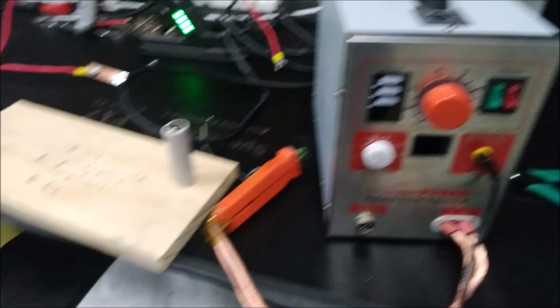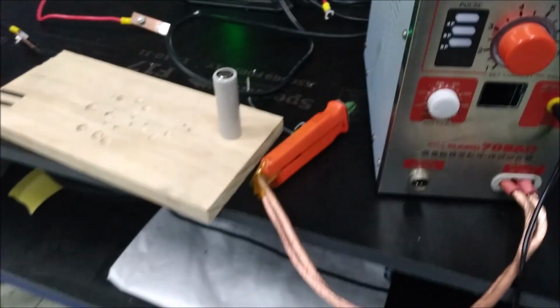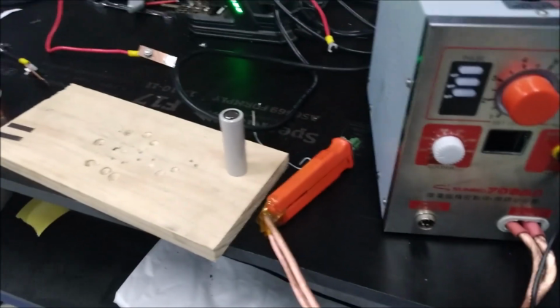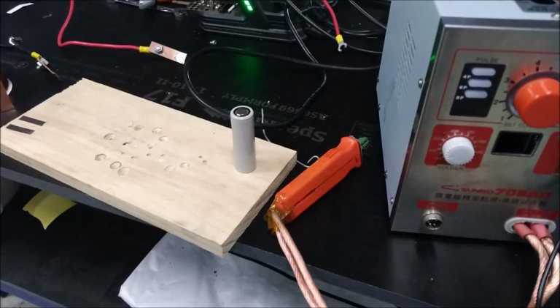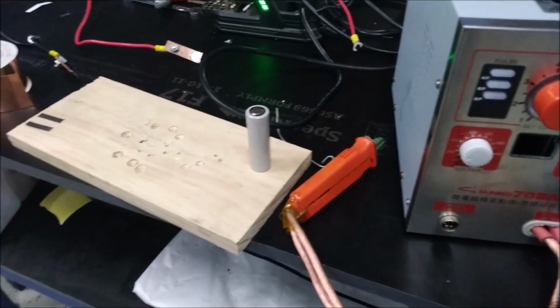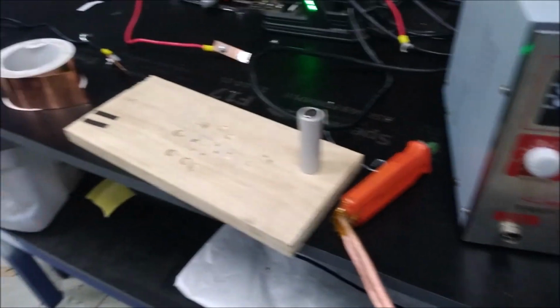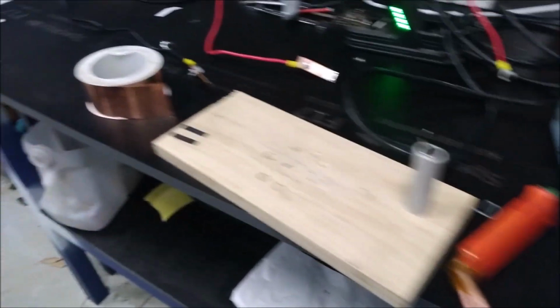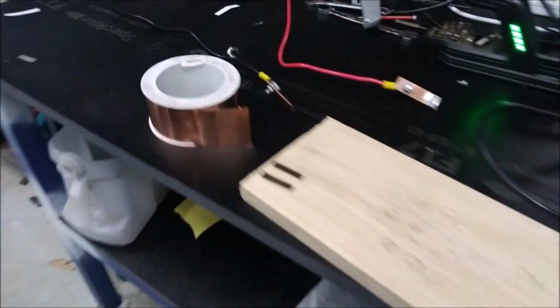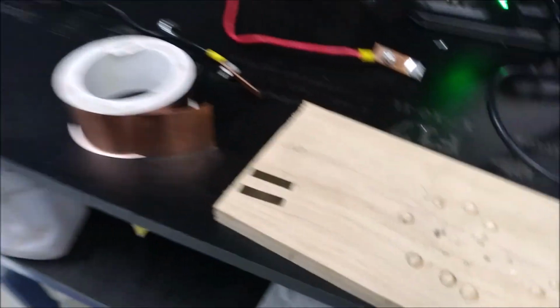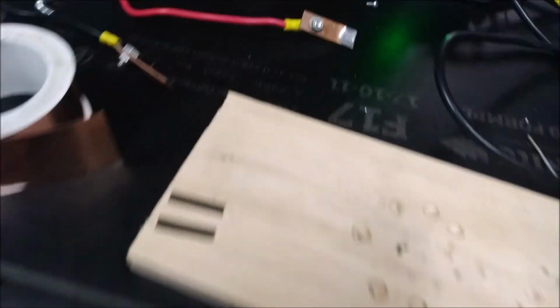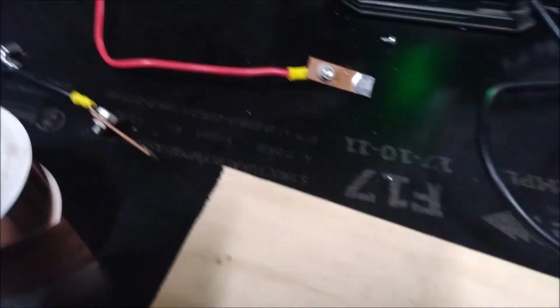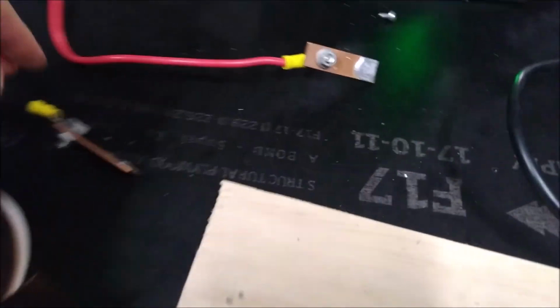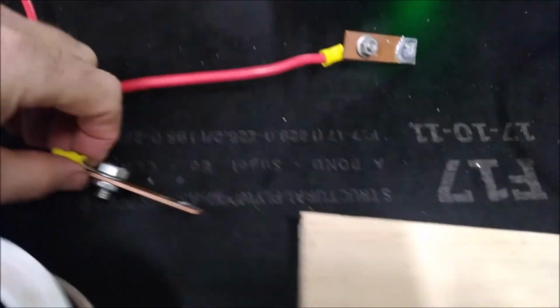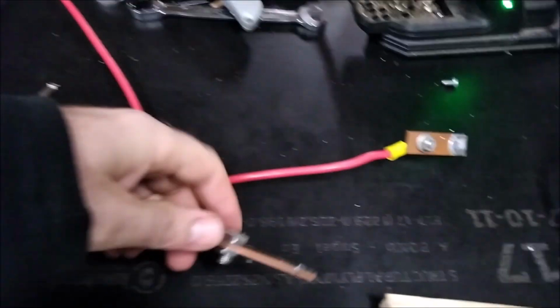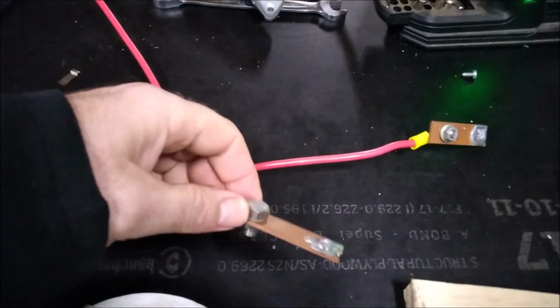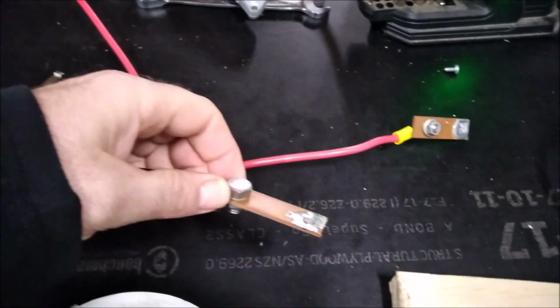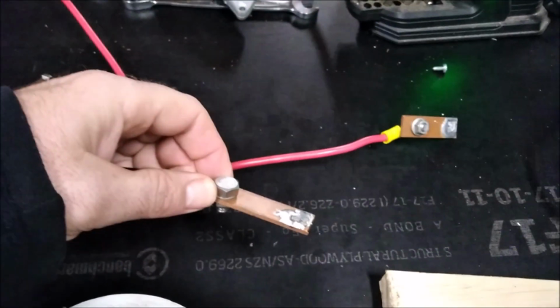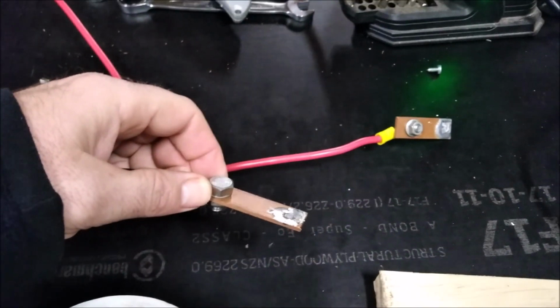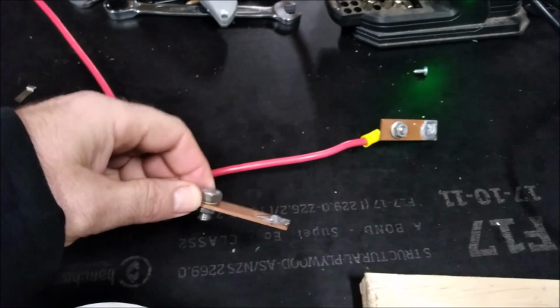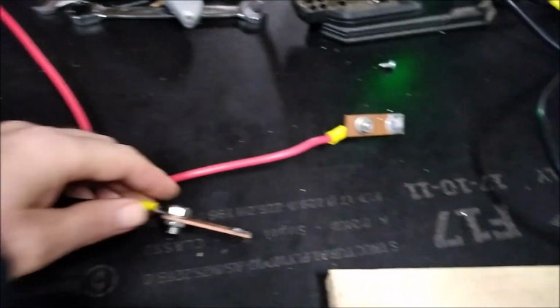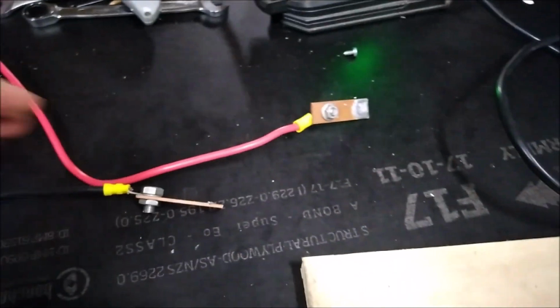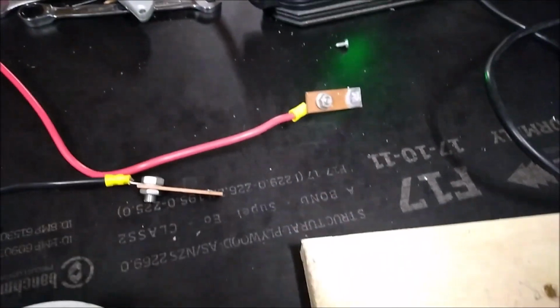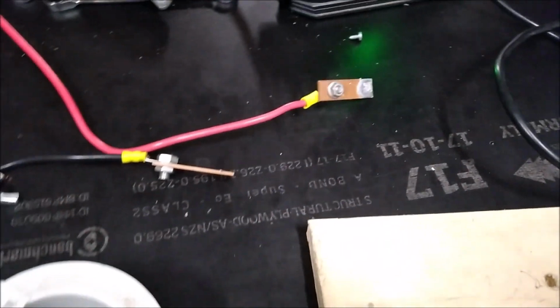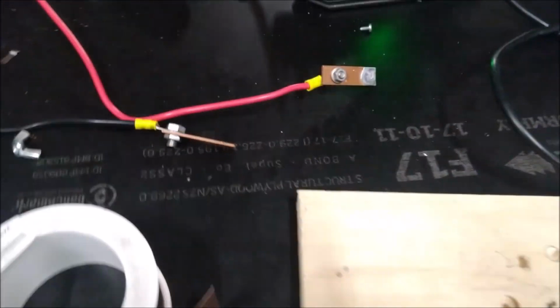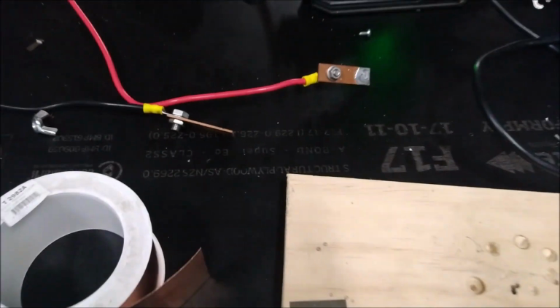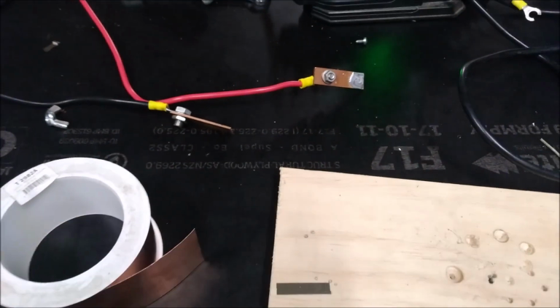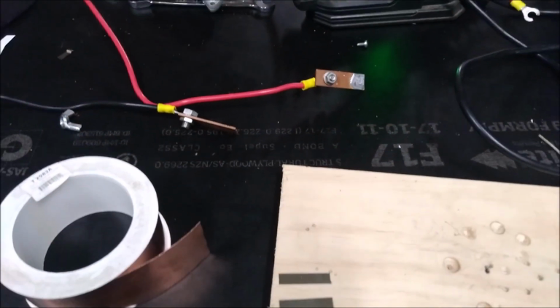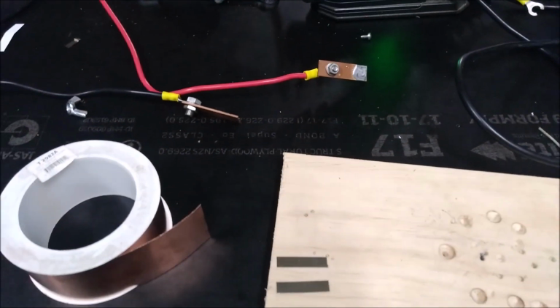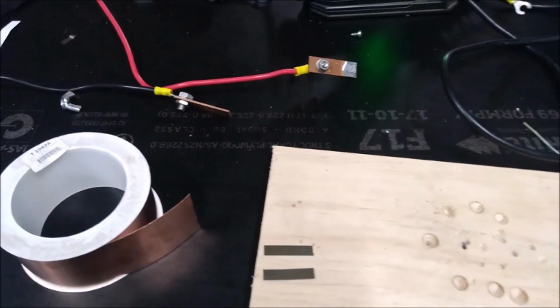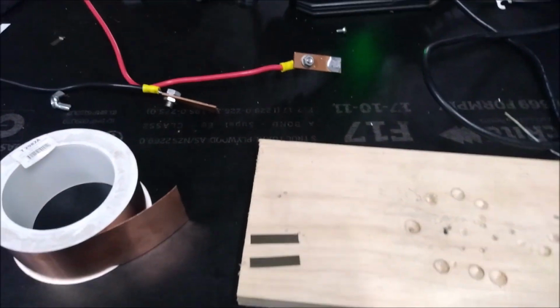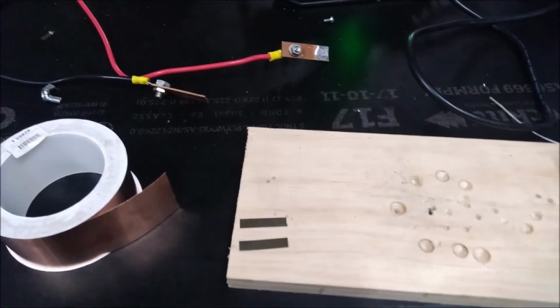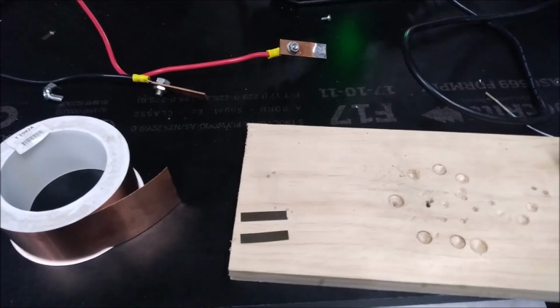It seems to work. So then I'll solder it to these bus links and I'll set up a discharge circuit and you'll see how it all goes.